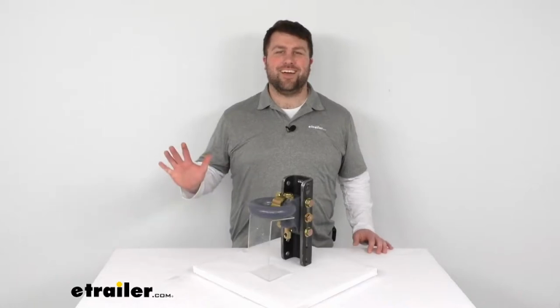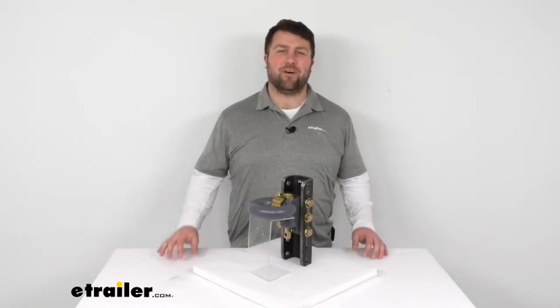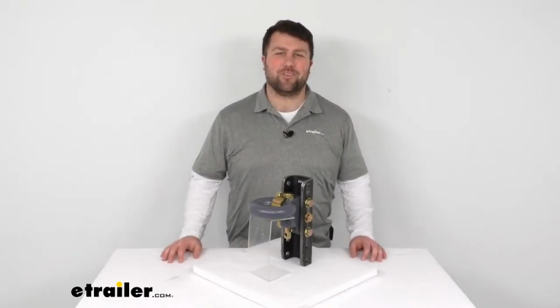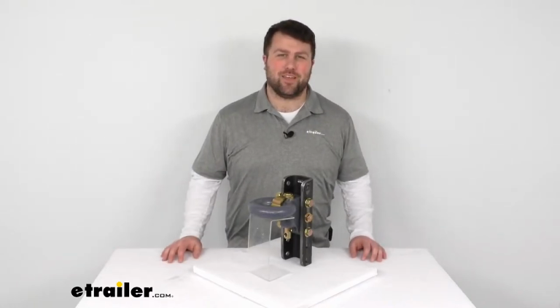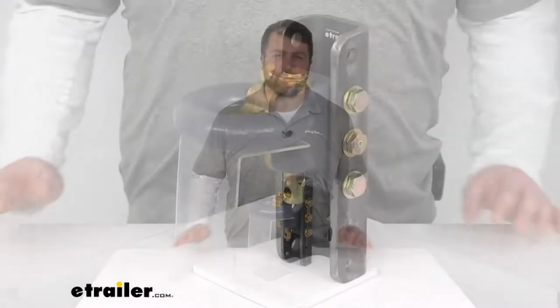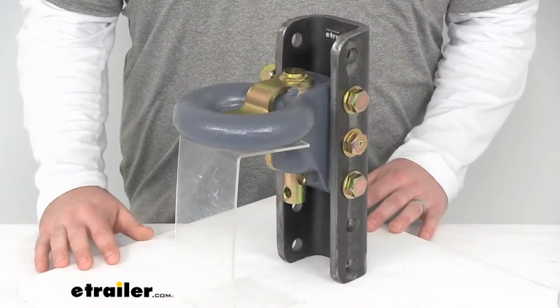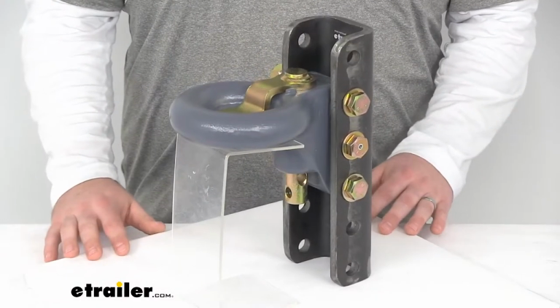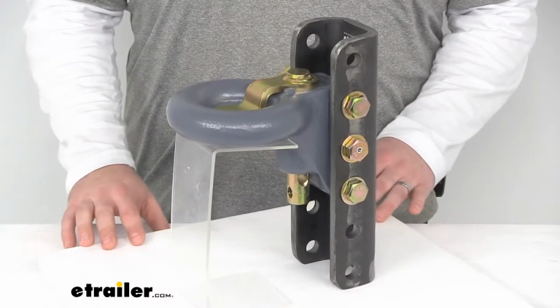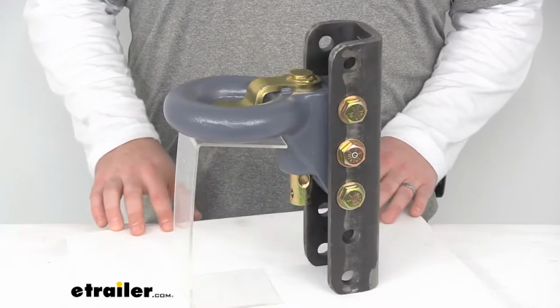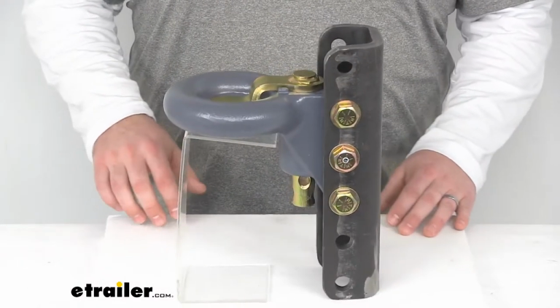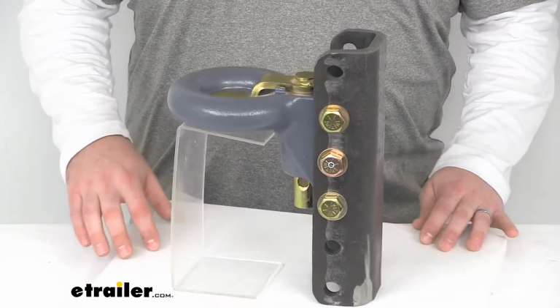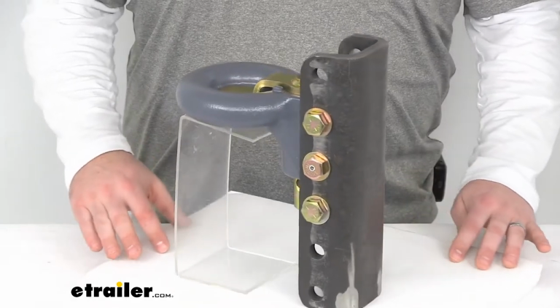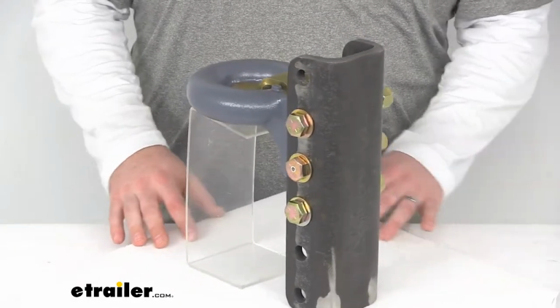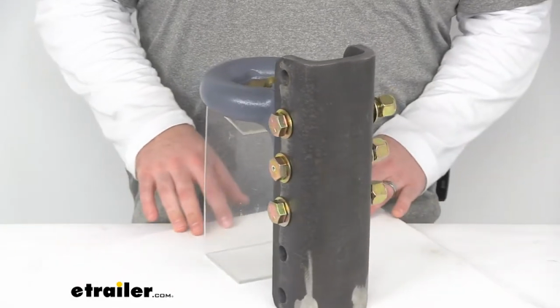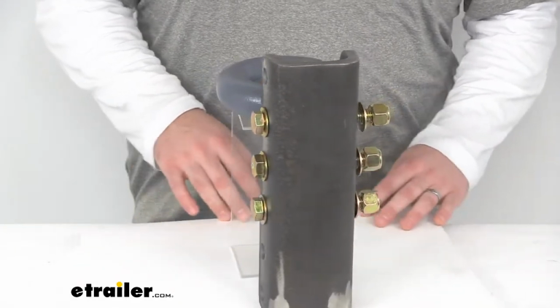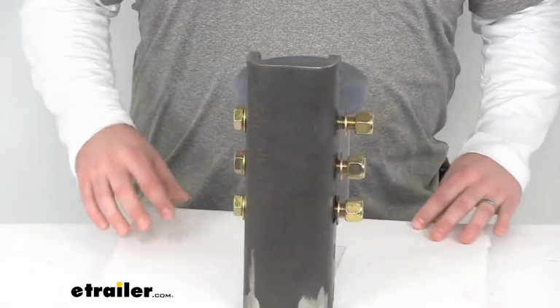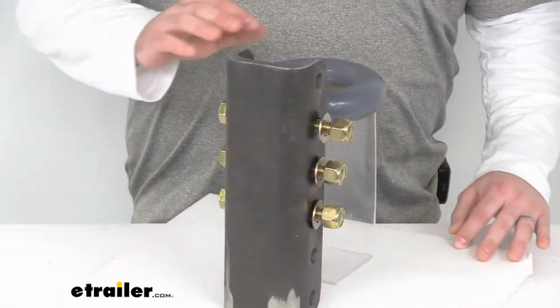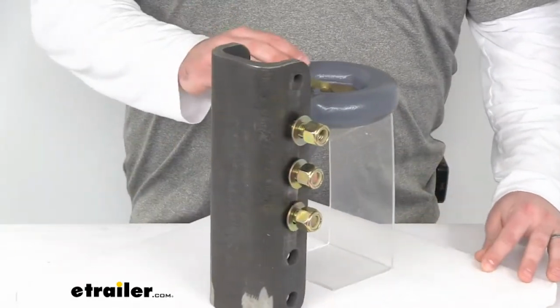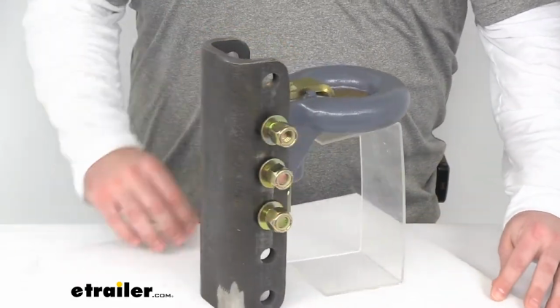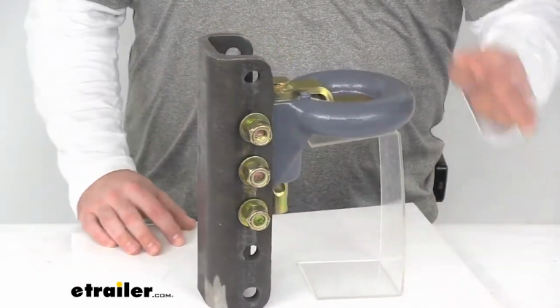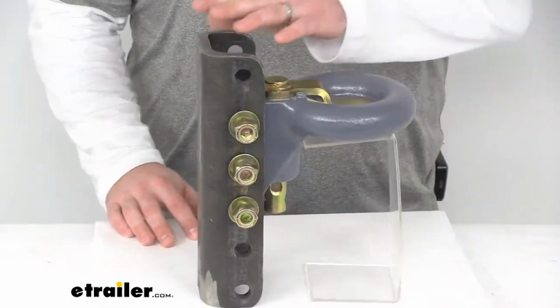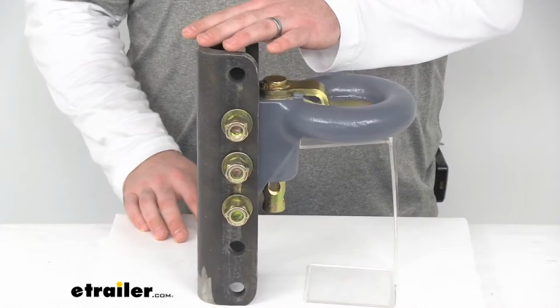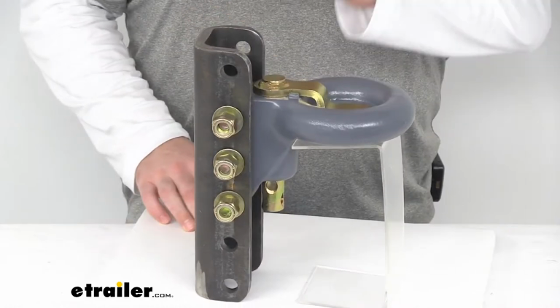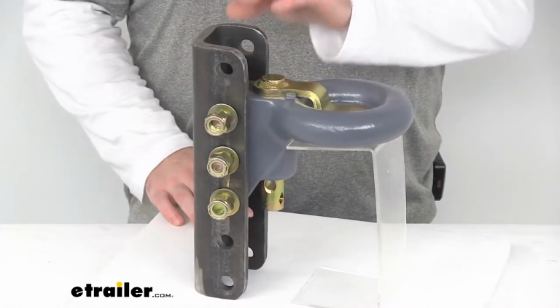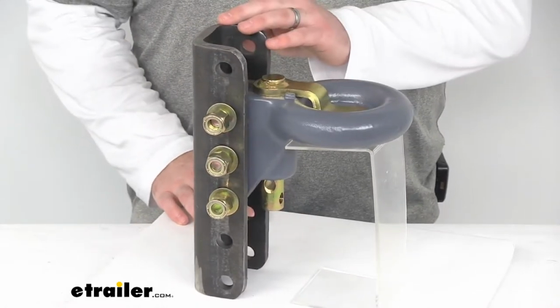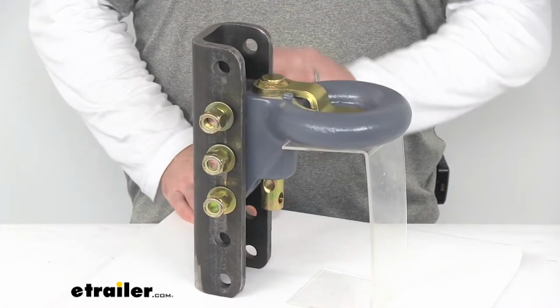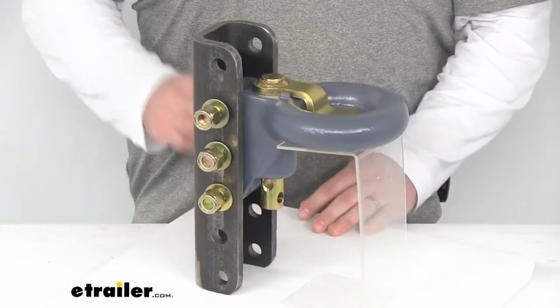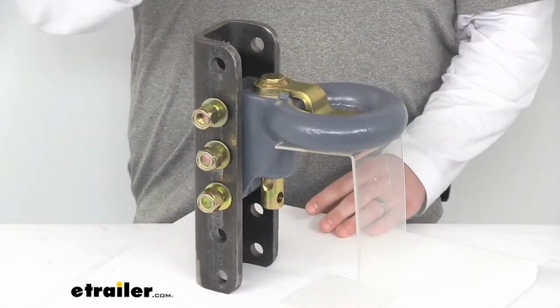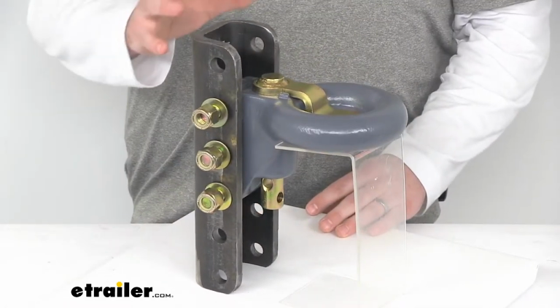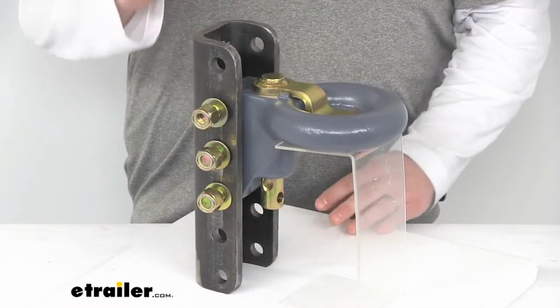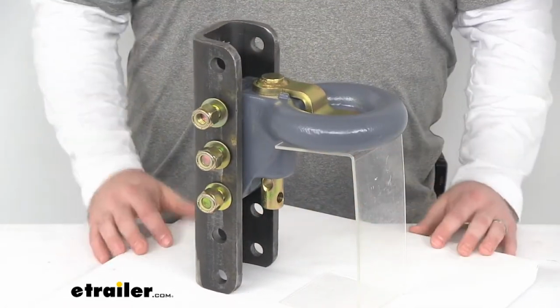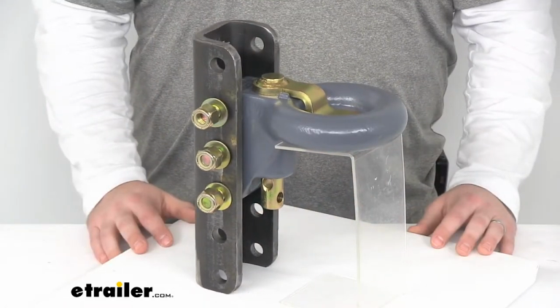Hi there, I'm Michael with eTrailer.com. Today we're going to take a quick look at the Curt Secure Latch Lunette Ring. This is a cast iron ring and channel that's going to weld onto your trailer to provide that connection for your pintle hitch.